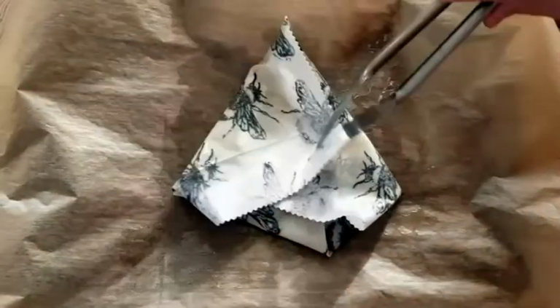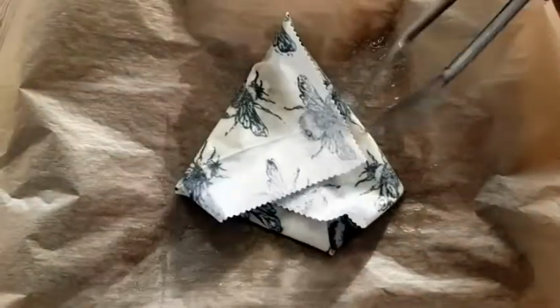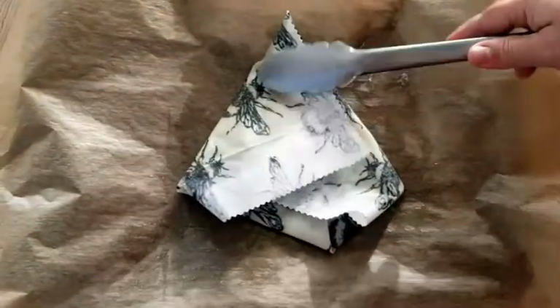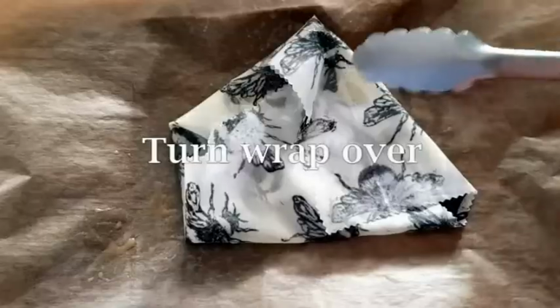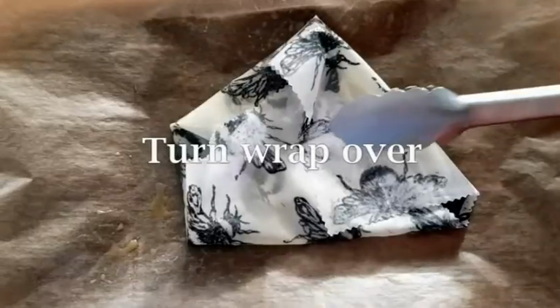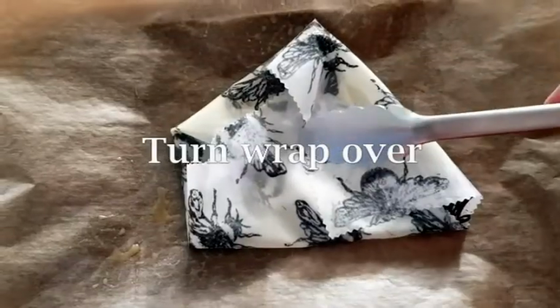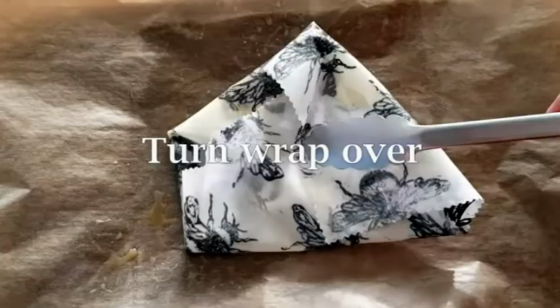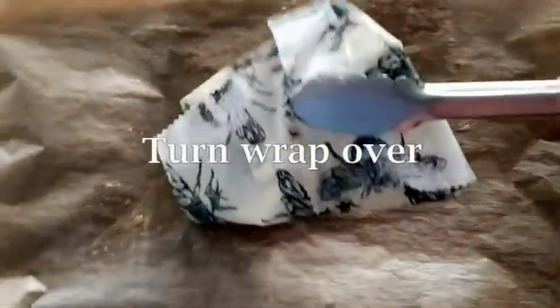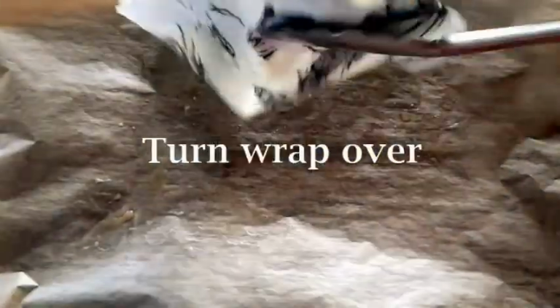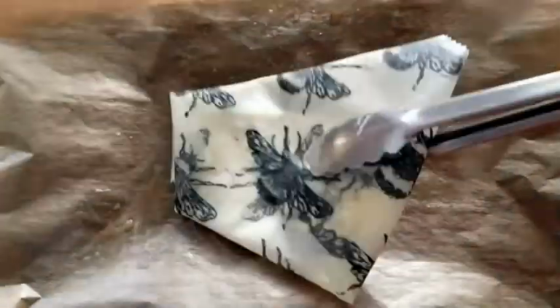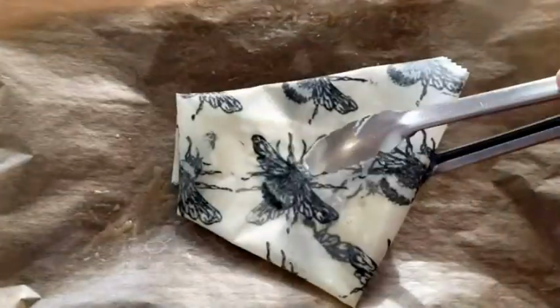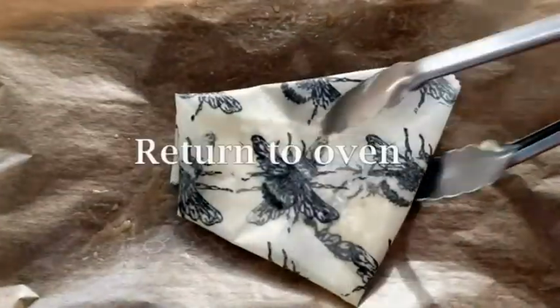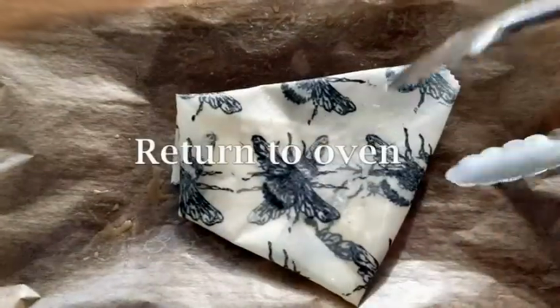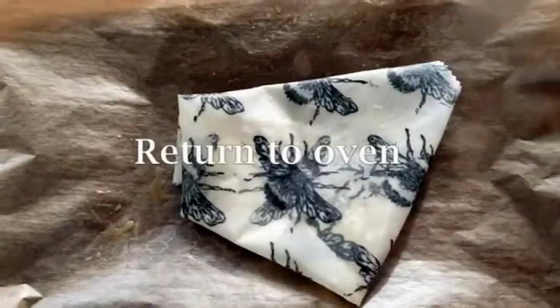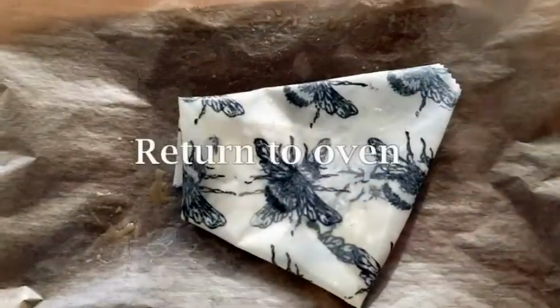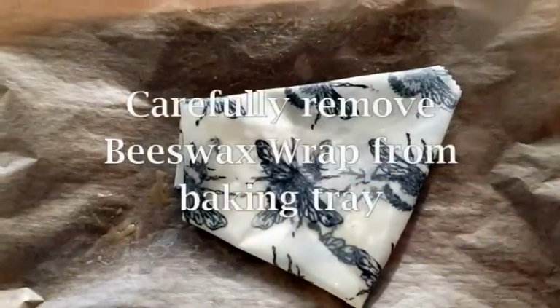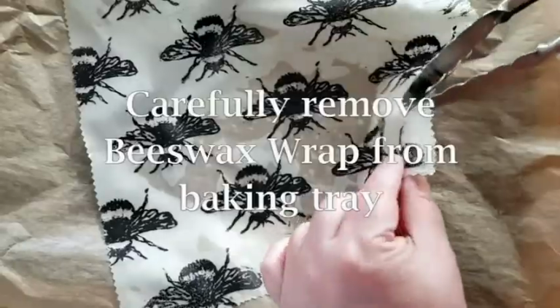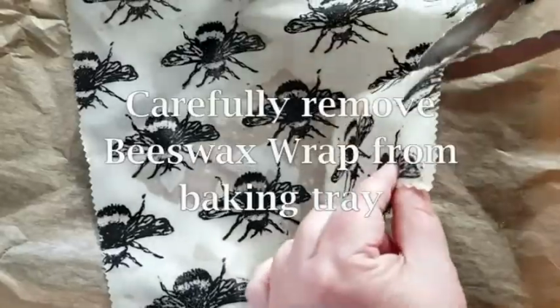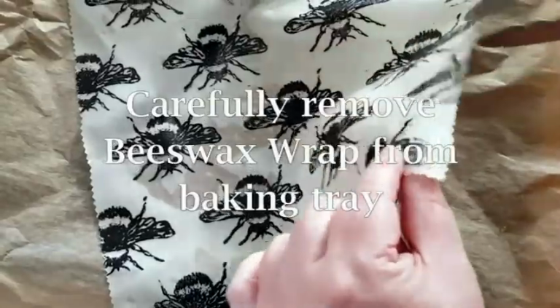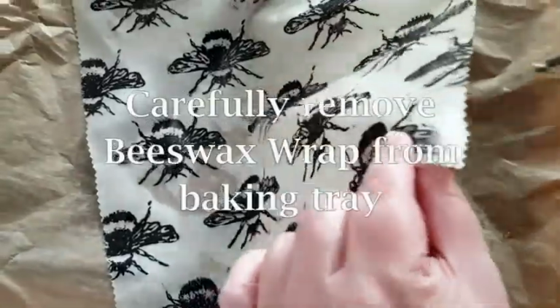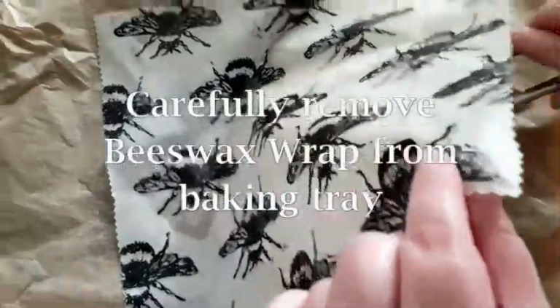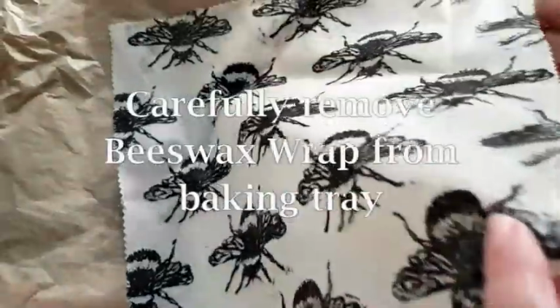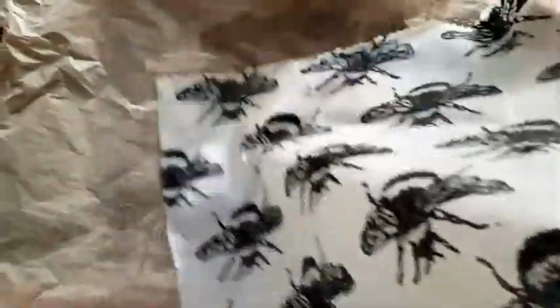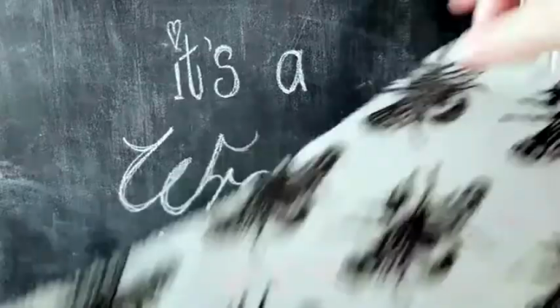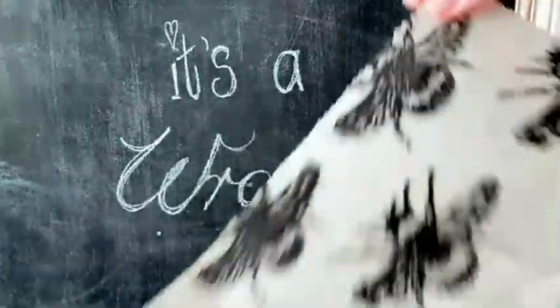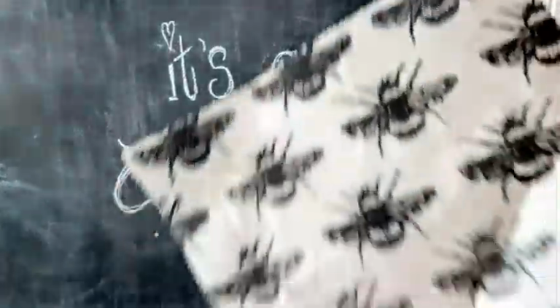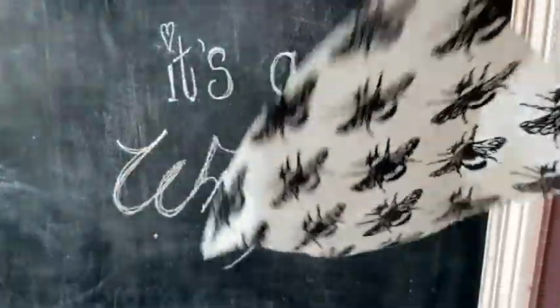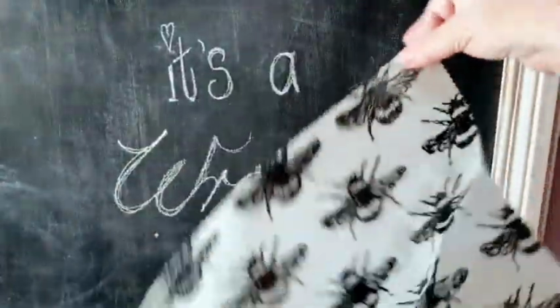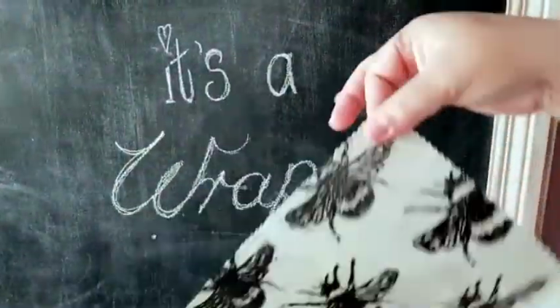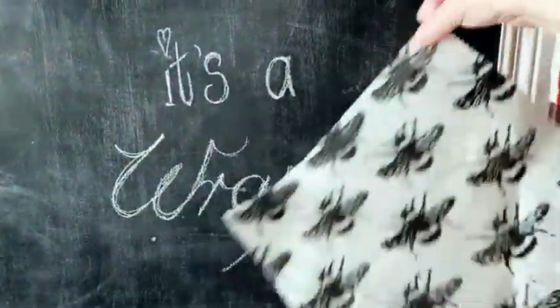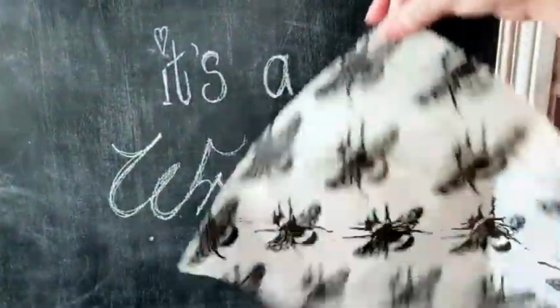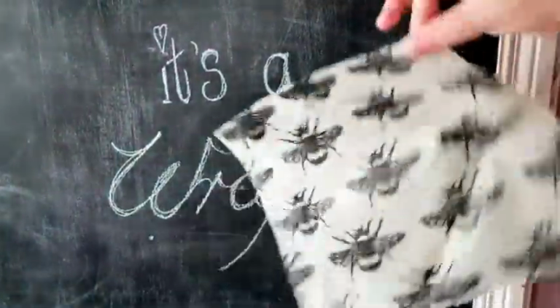Once the corners are turned in, turn the fabric over and return to the oven for another minute. You can now carefully remove your beeswax wrap from the baking tray and swoosh it to cool it down.